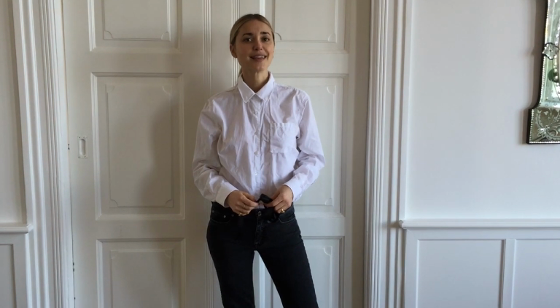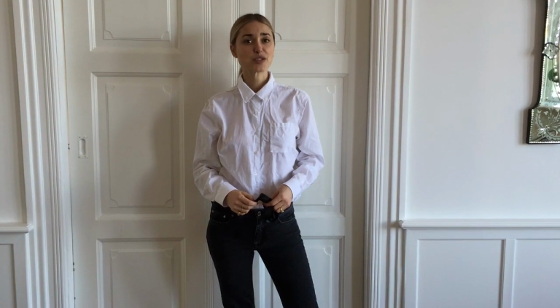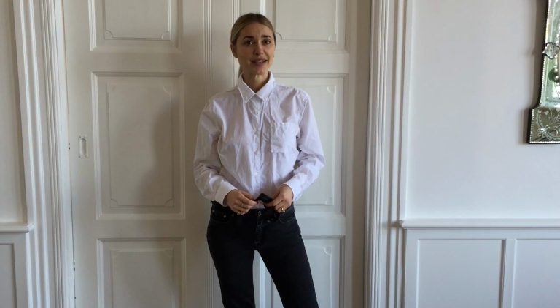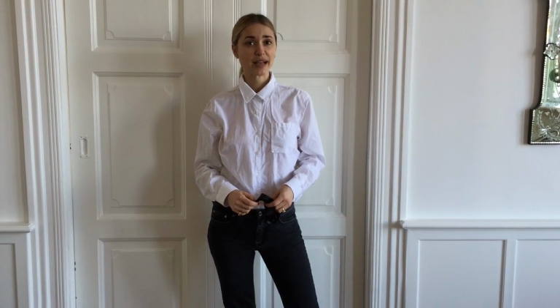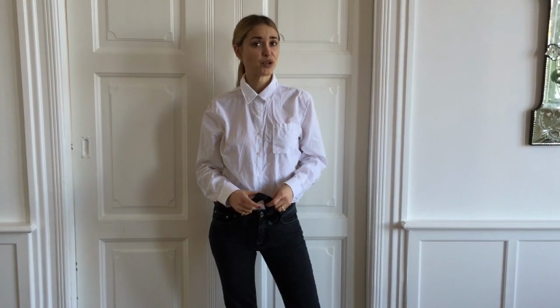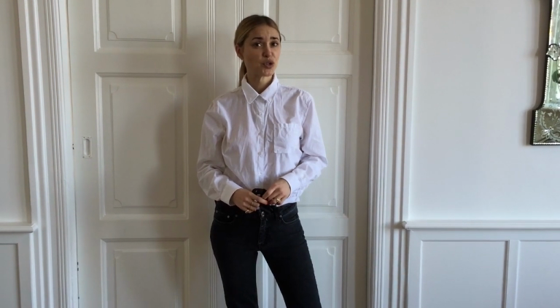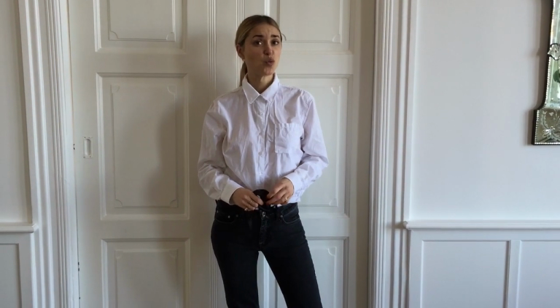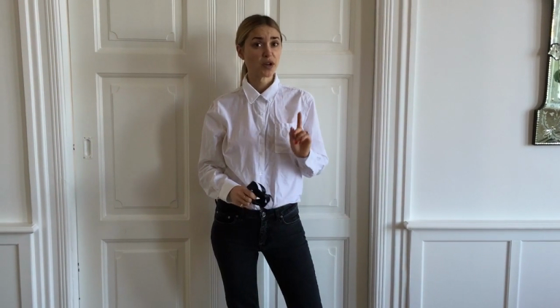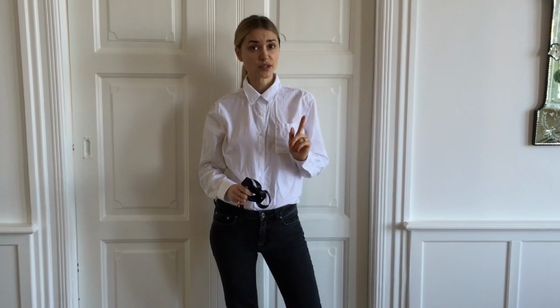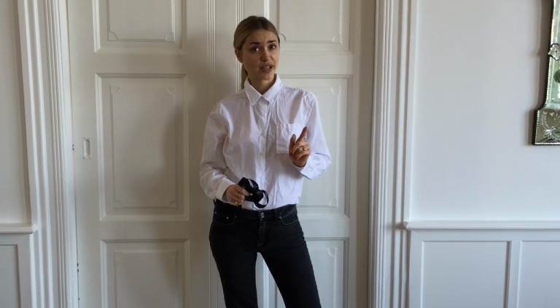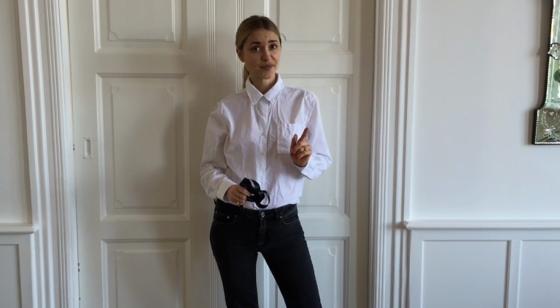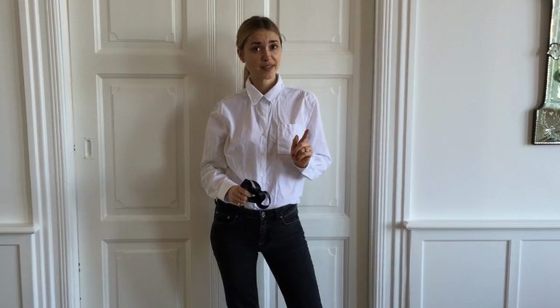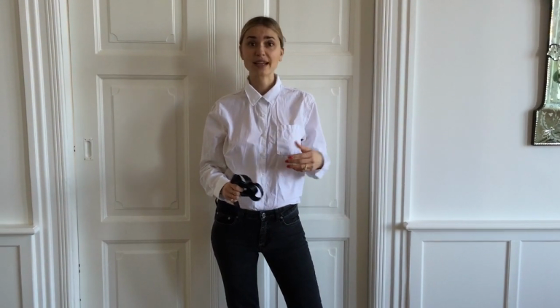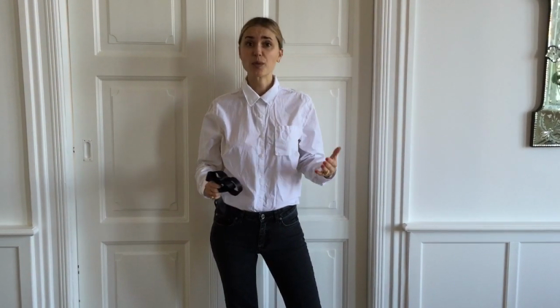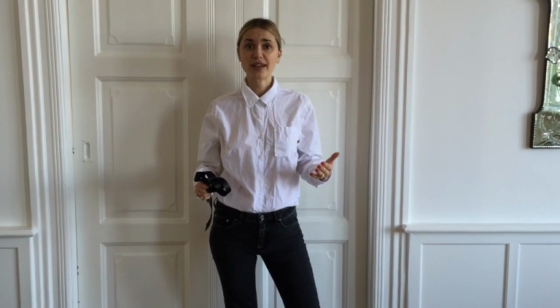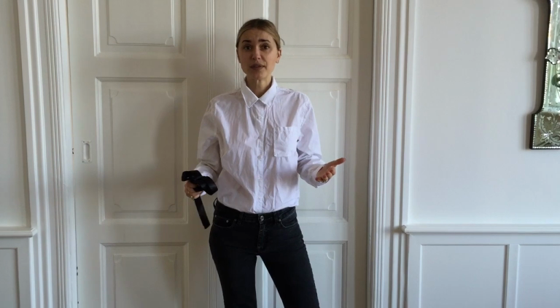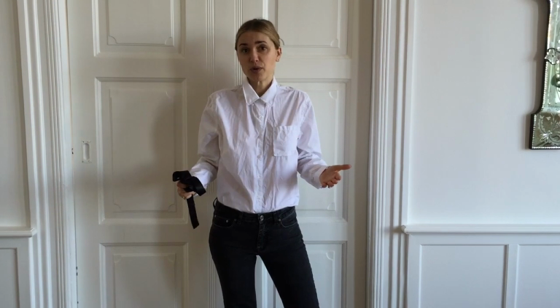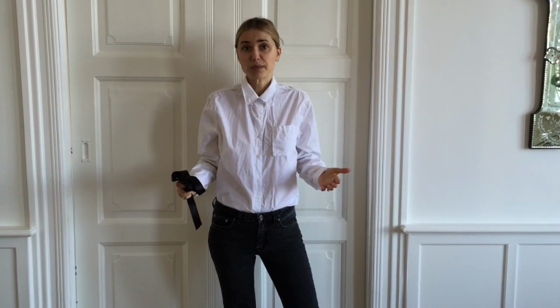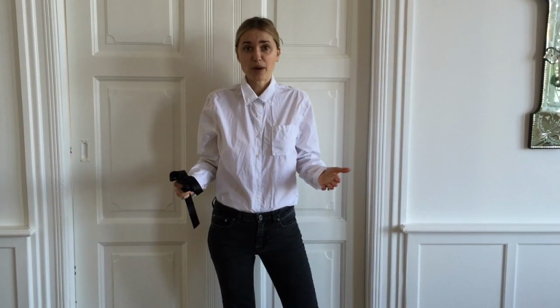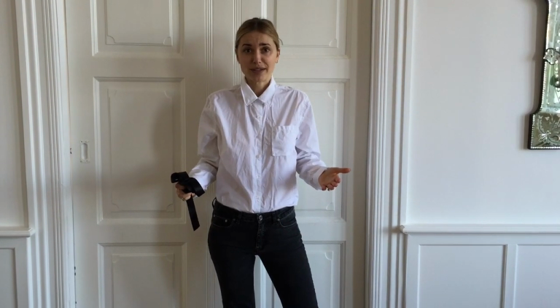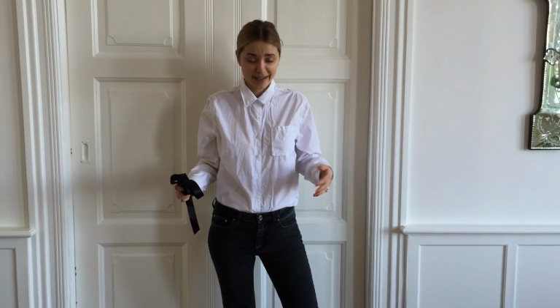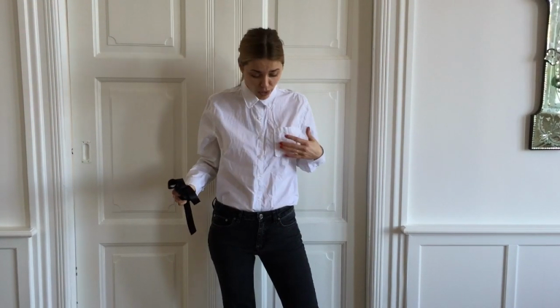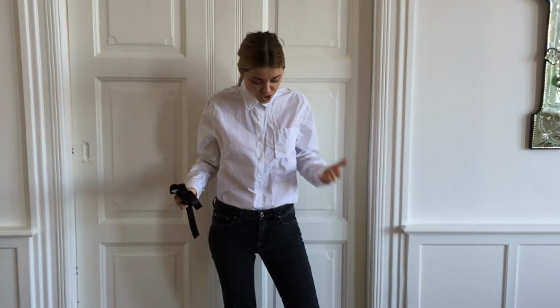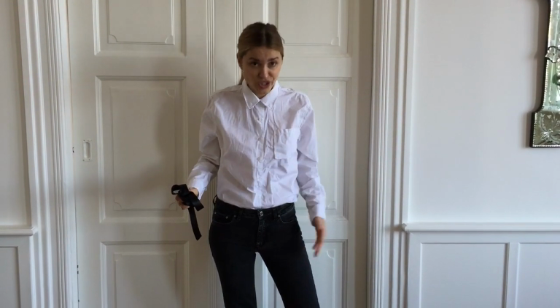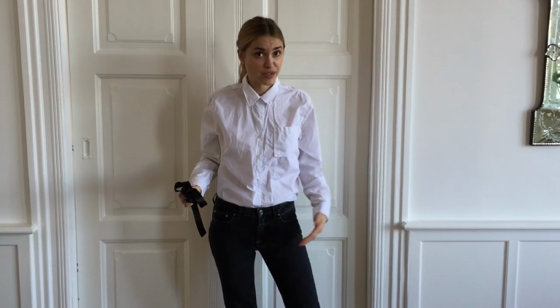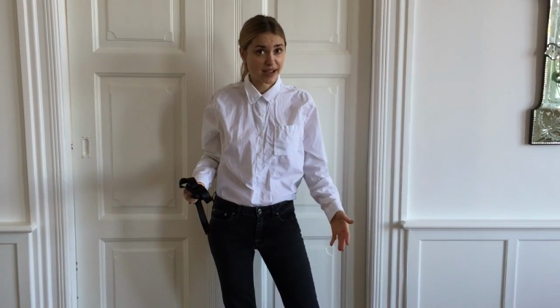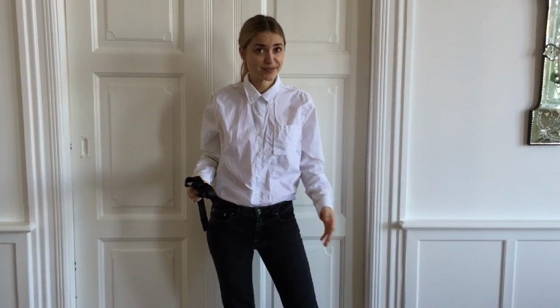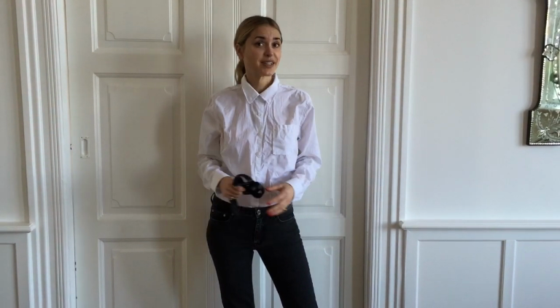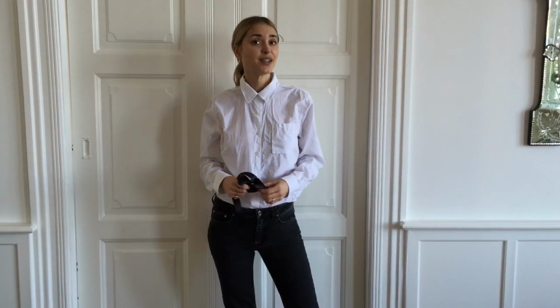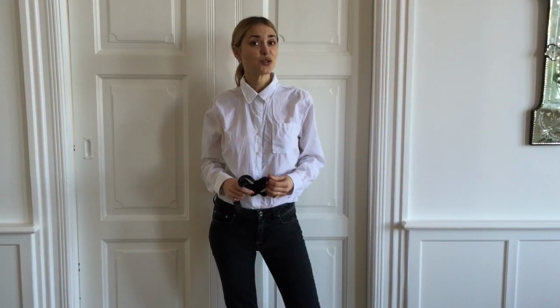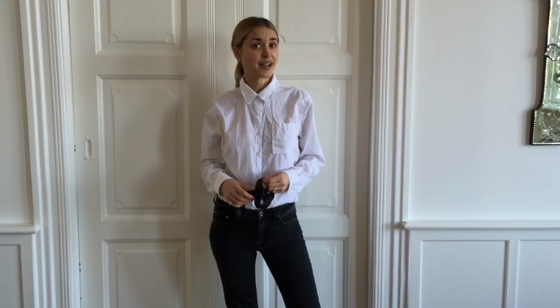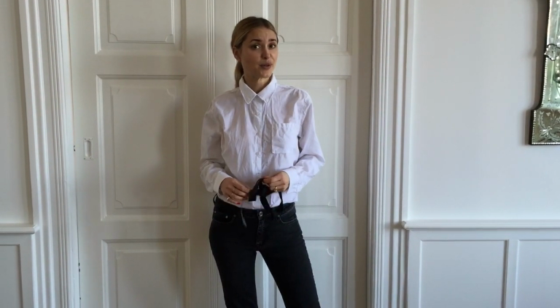This week I'm going to show you one little trick that can upgrade even the most simple outfit, like a white shirt, jeans, and flats, to a night out.